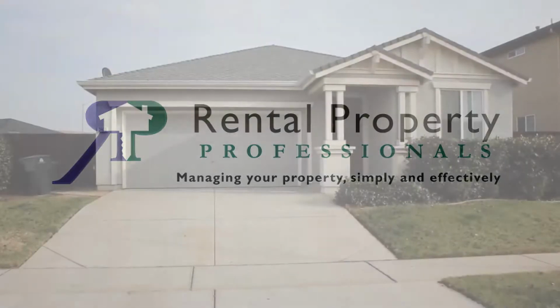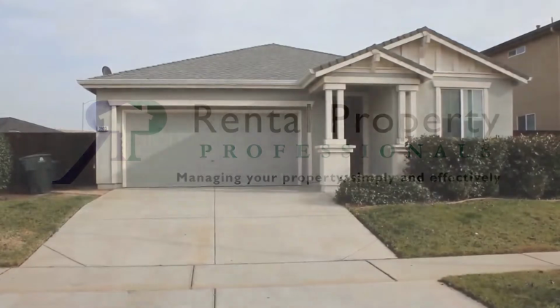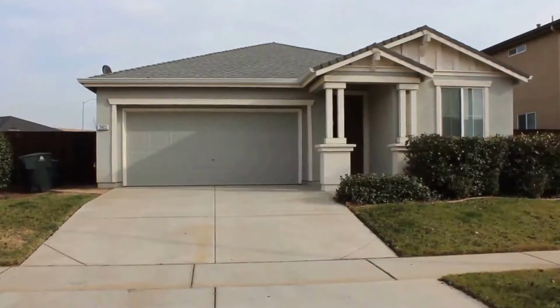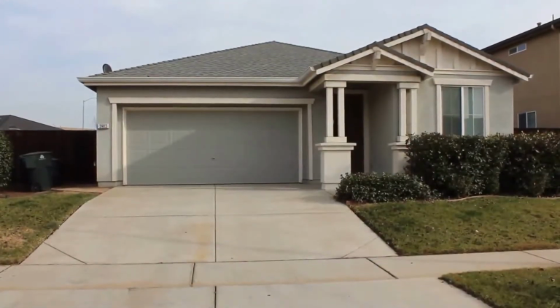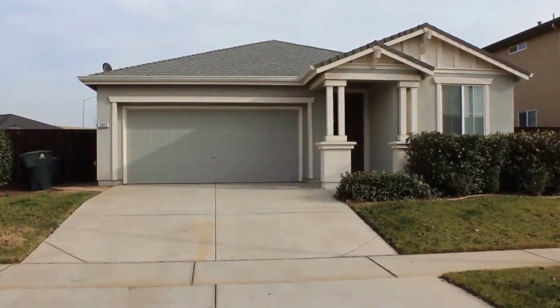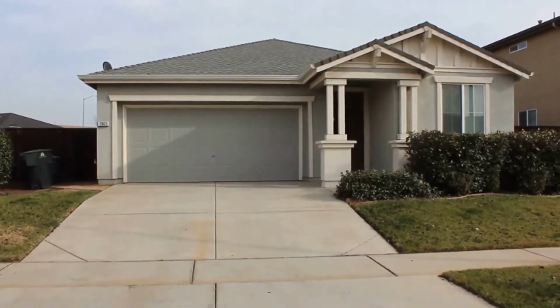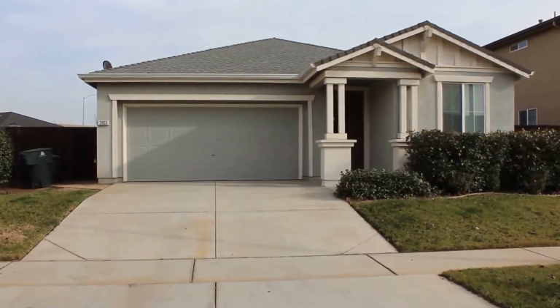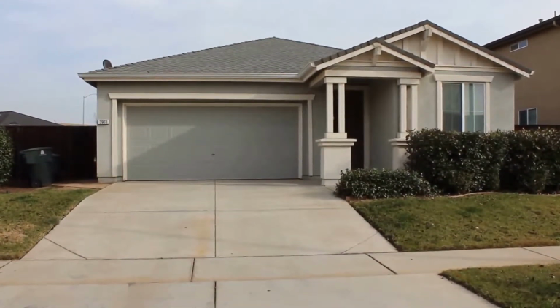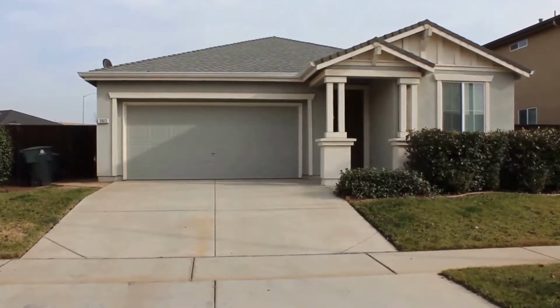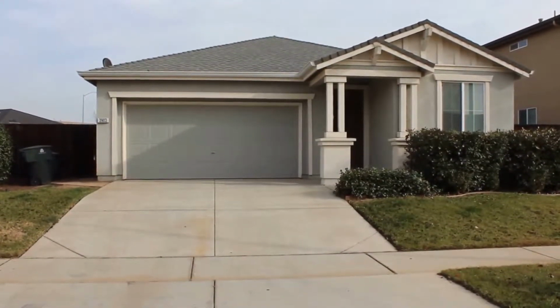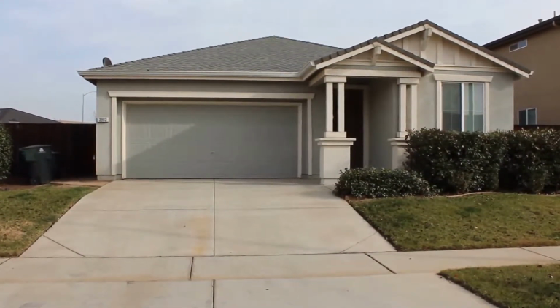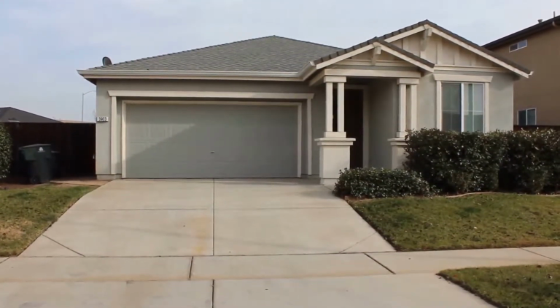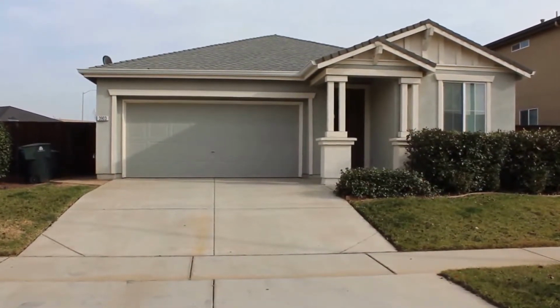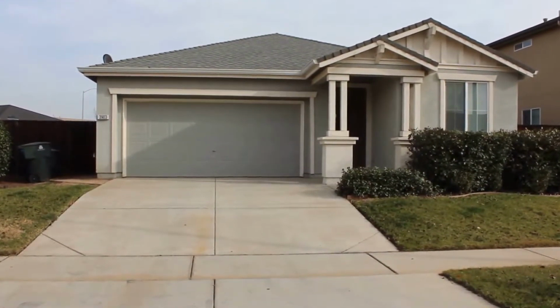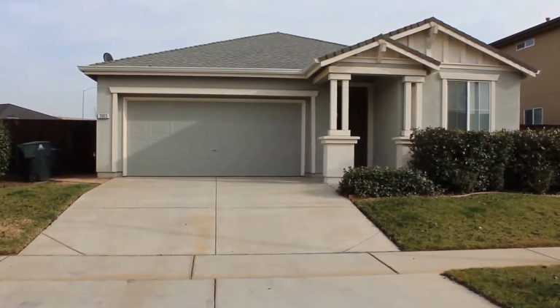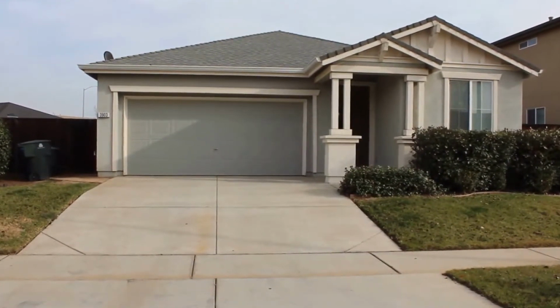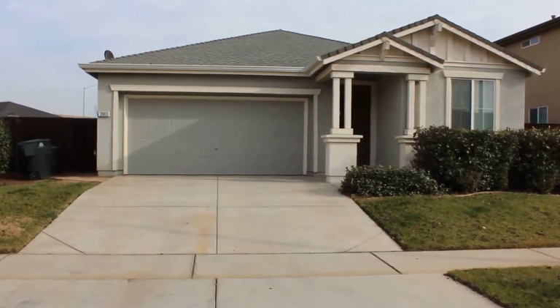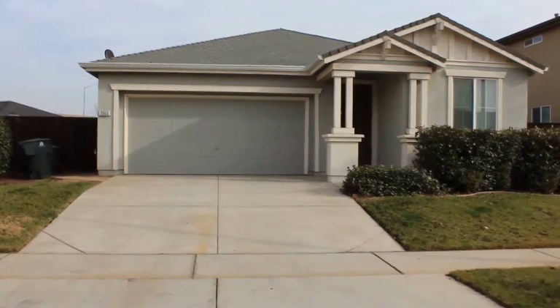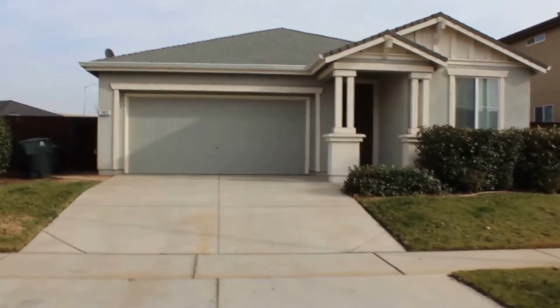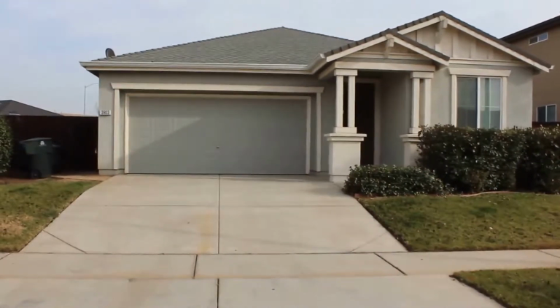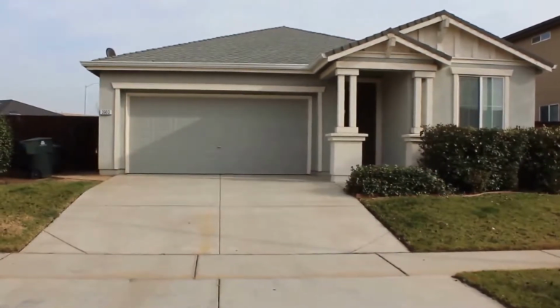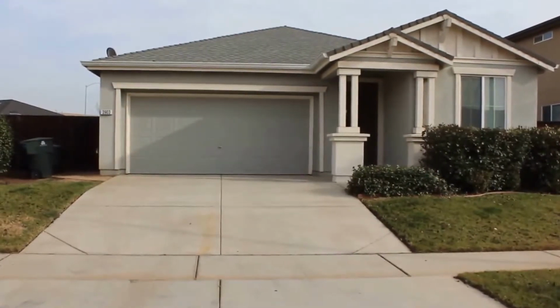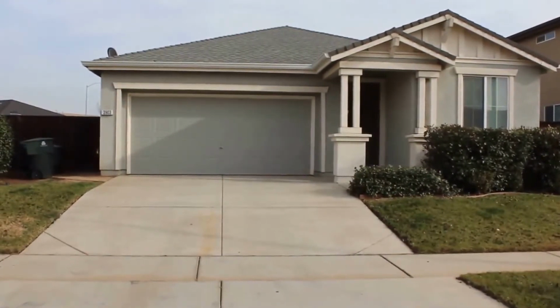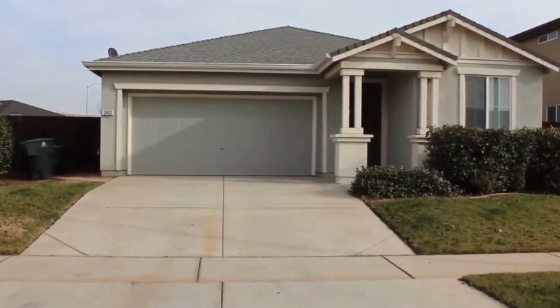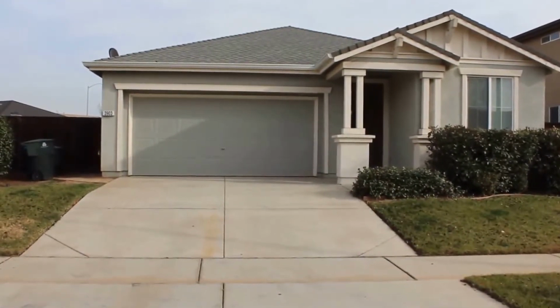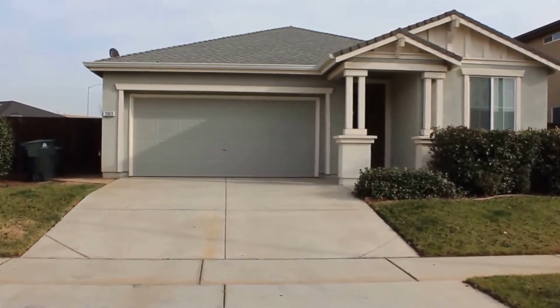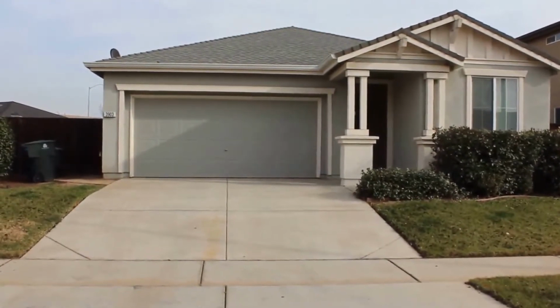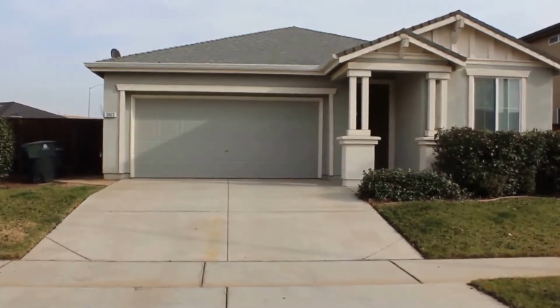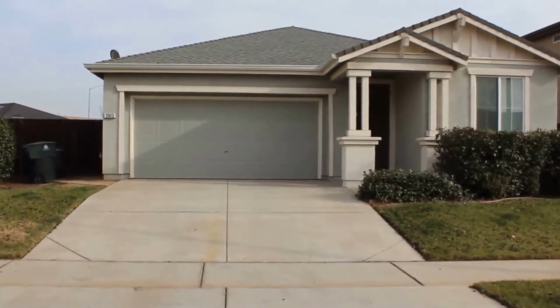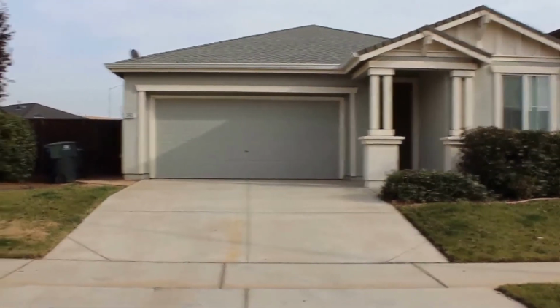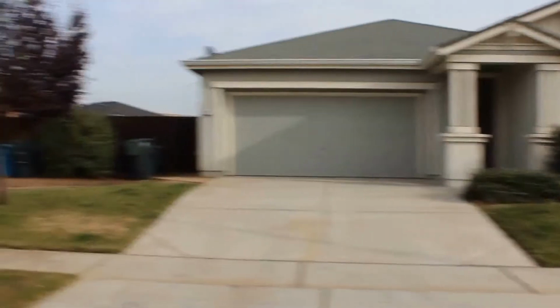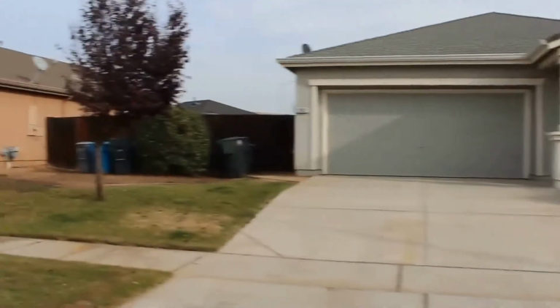Hello, we're here today at 3903 Eugene Drive in Olivehurst, California. This is a three-bedroom, two-bath home with 1,140 square feet of living space. Let's go ahead and take a look at the neighborhood.